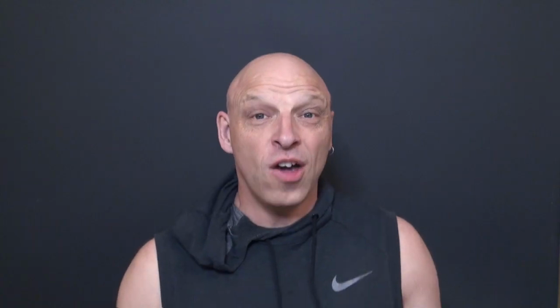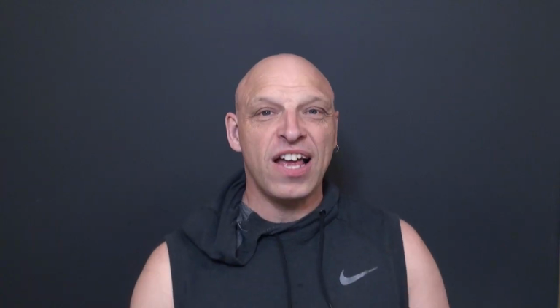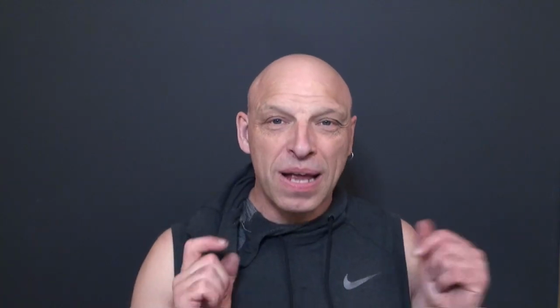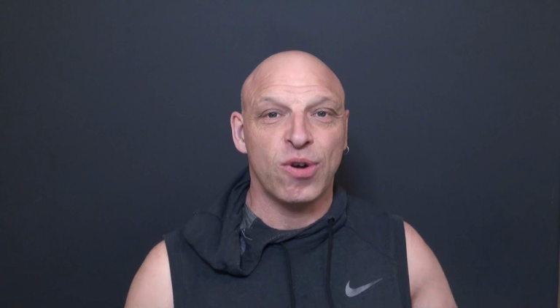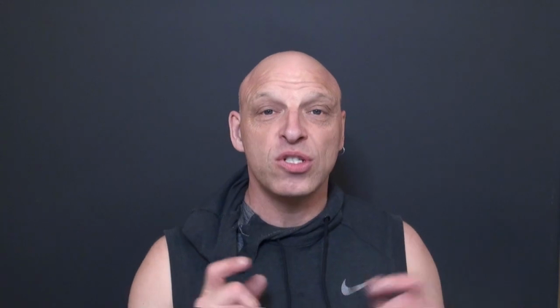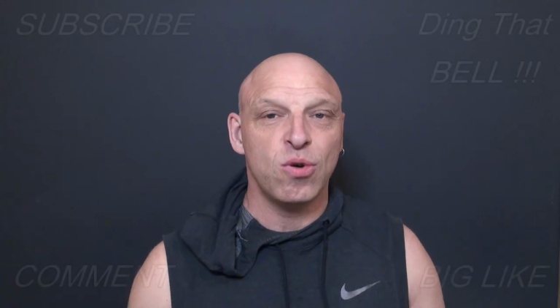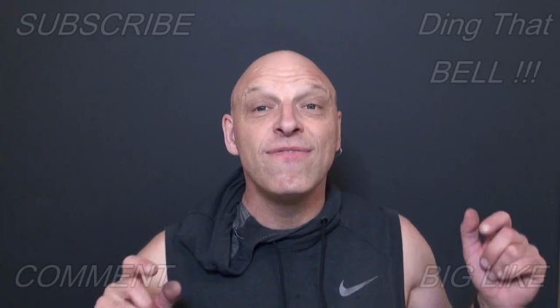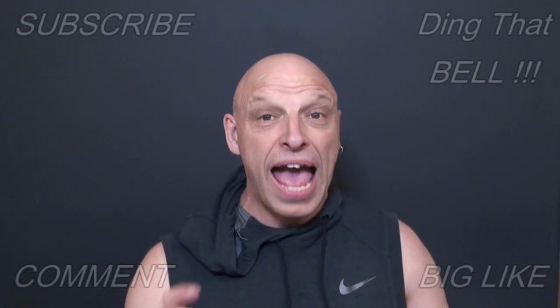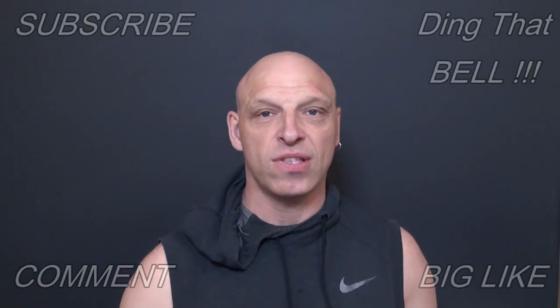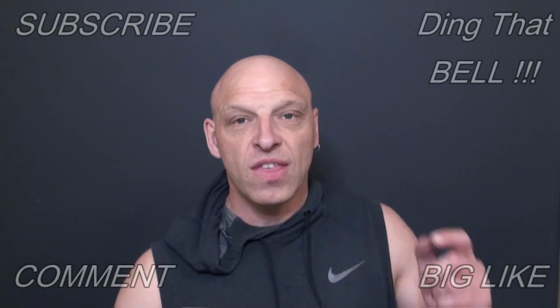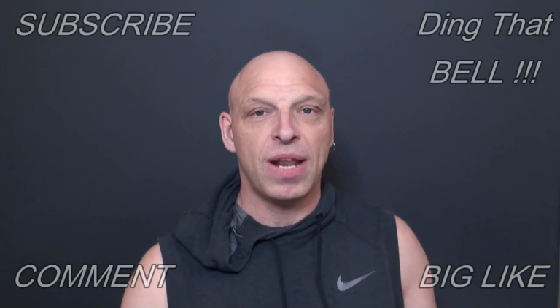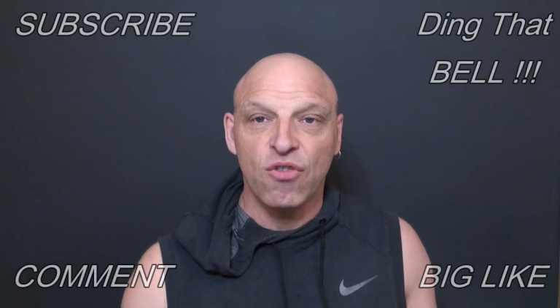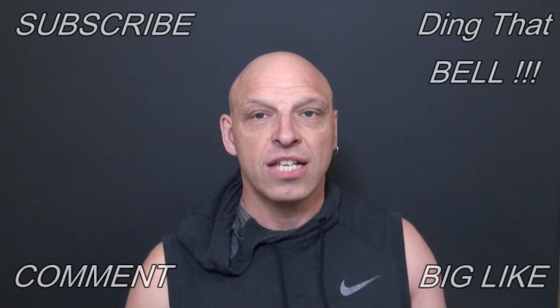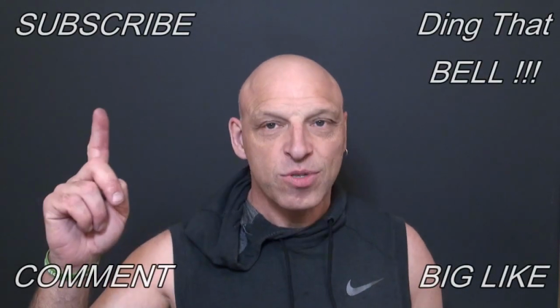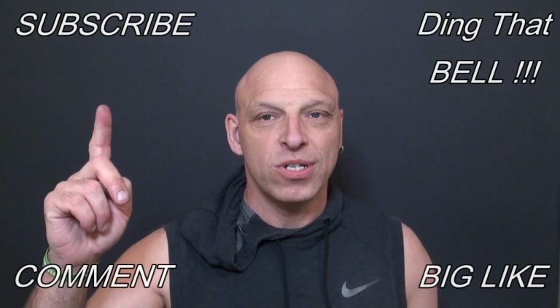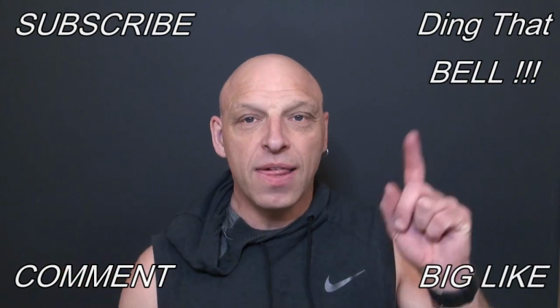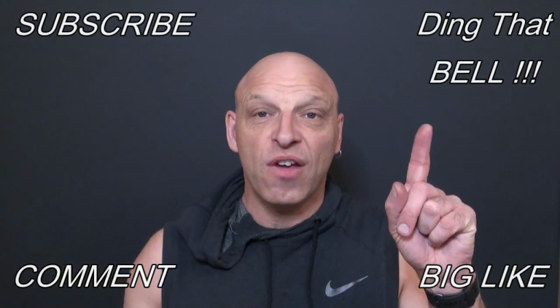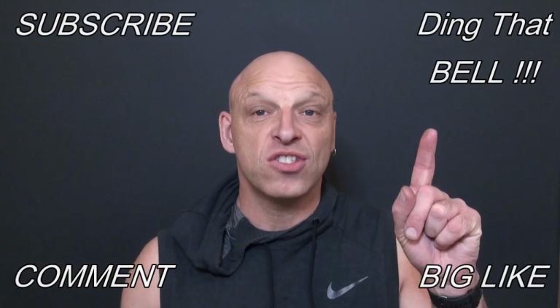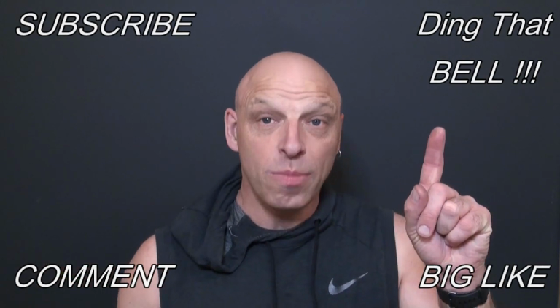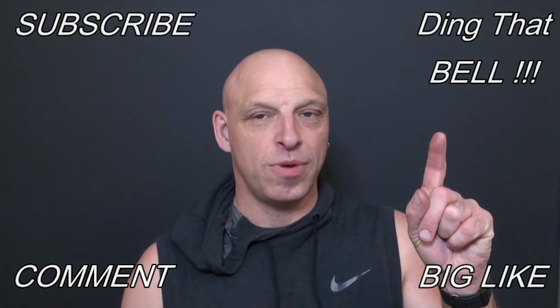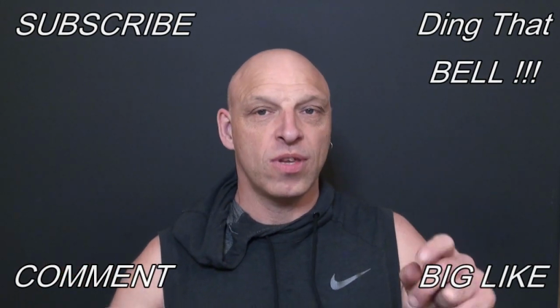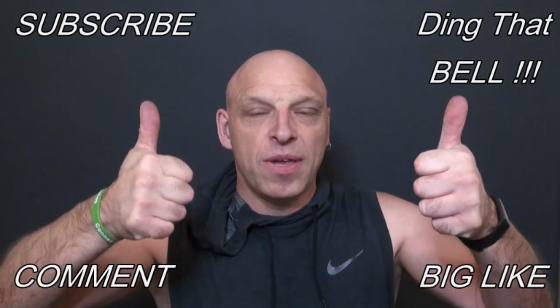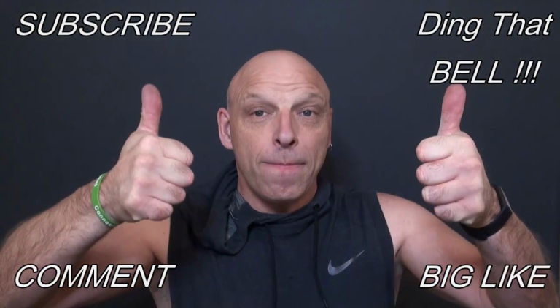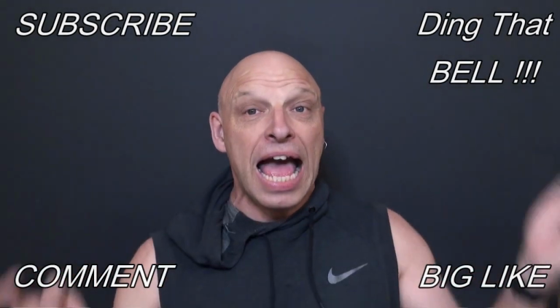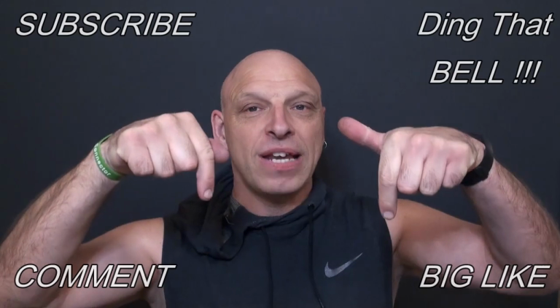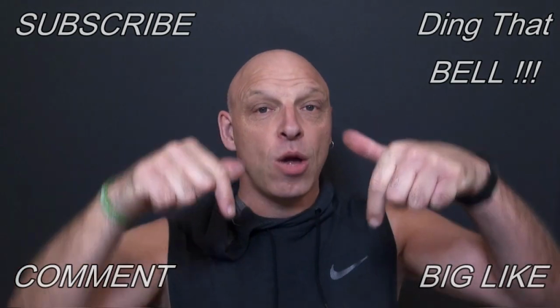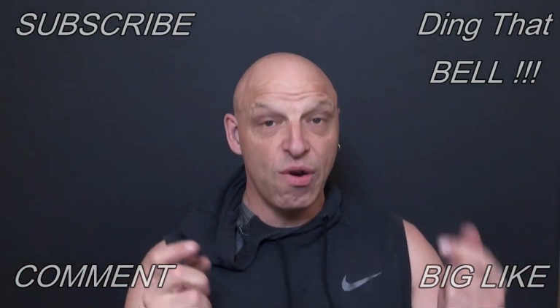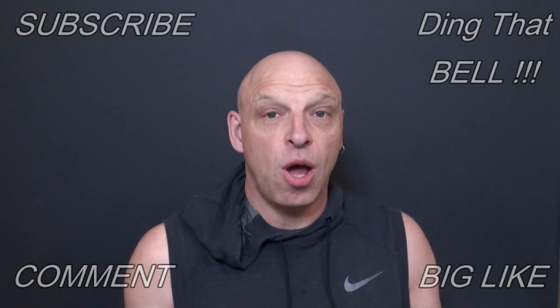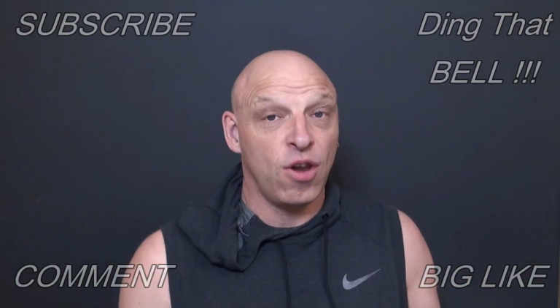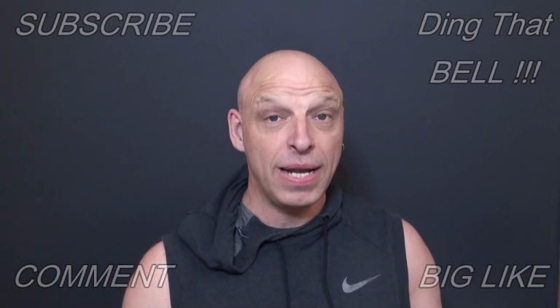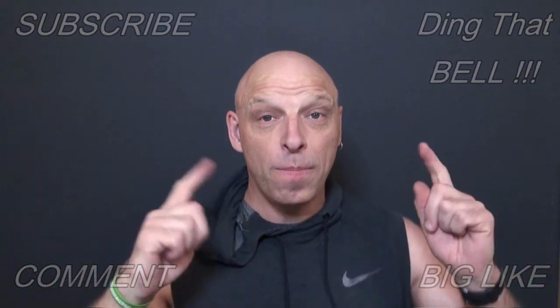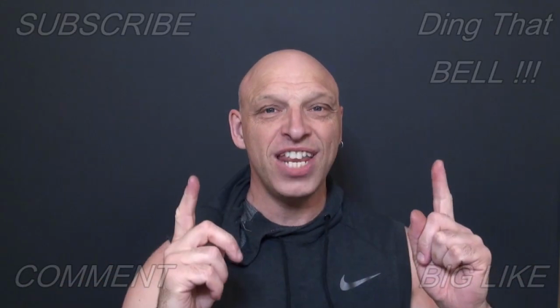Hi Kirby fans, welcome back to the channel. For those who are new to the channel, if you're getting value out of this content, then contemplate, if you haven't already, slap that subscribe button and ding that bell for notifications so you don't miss any upcoming episodes.